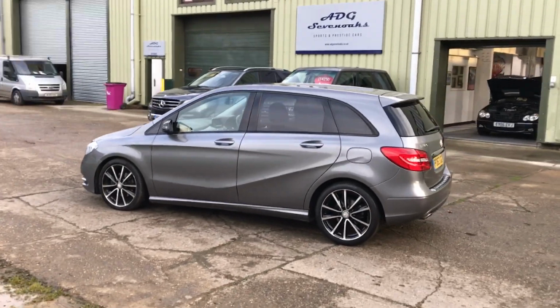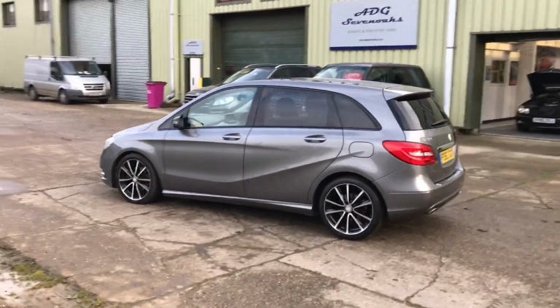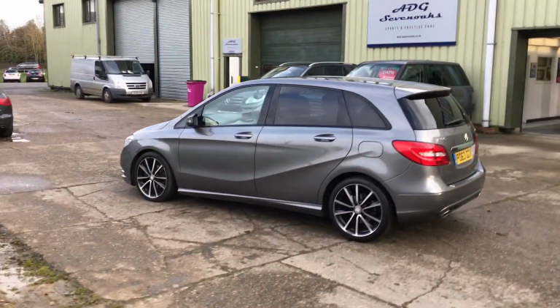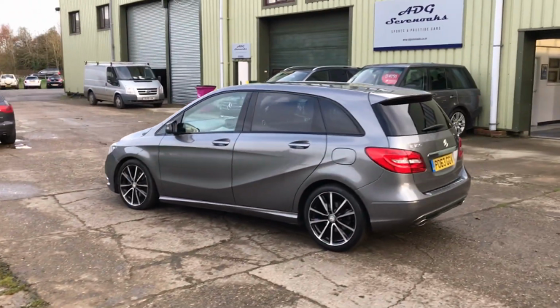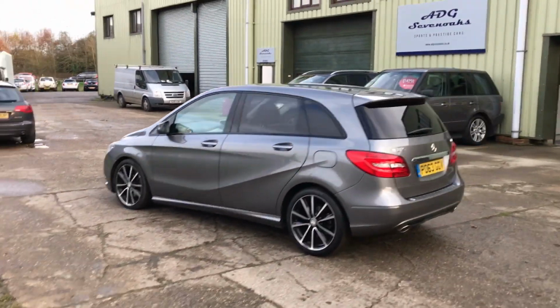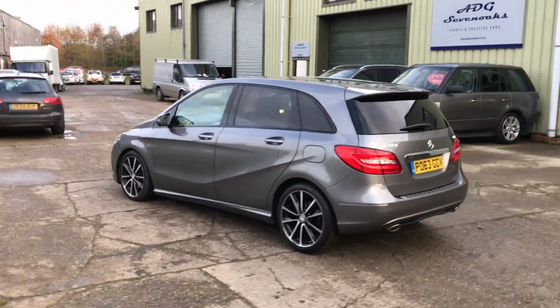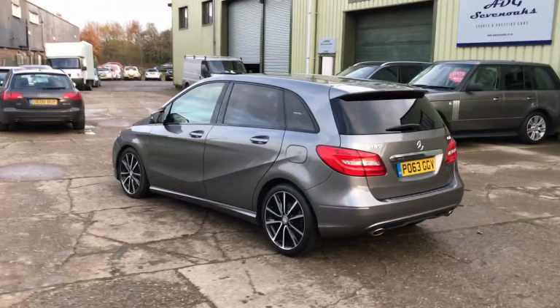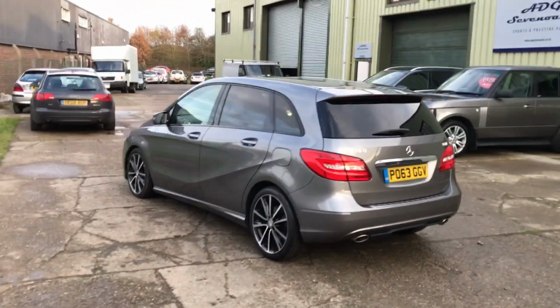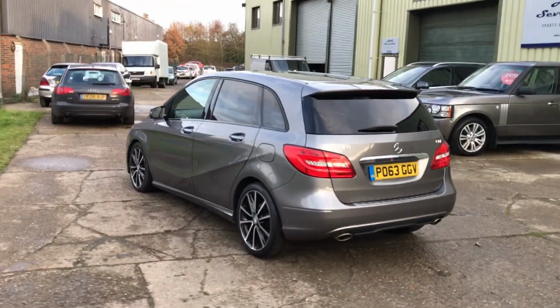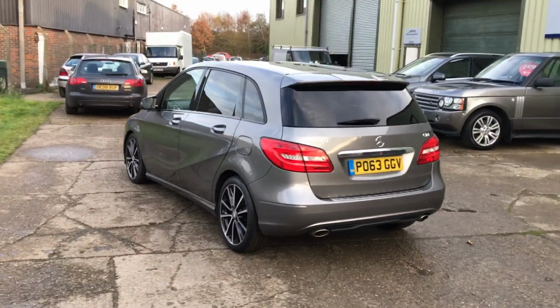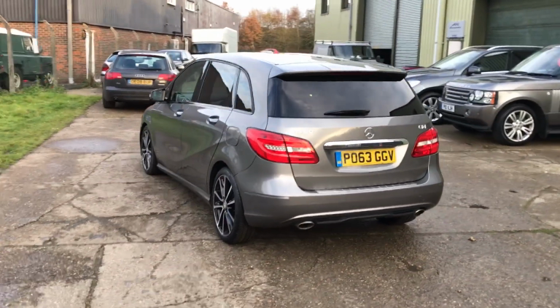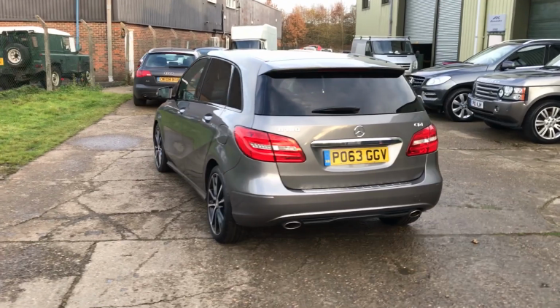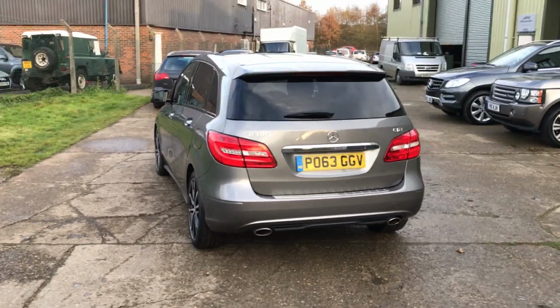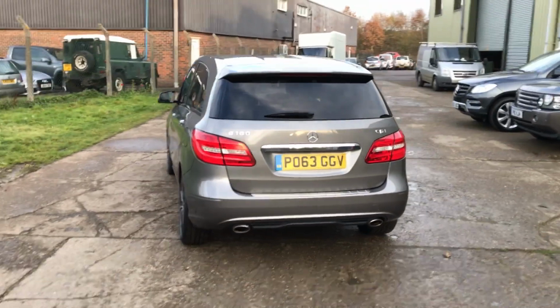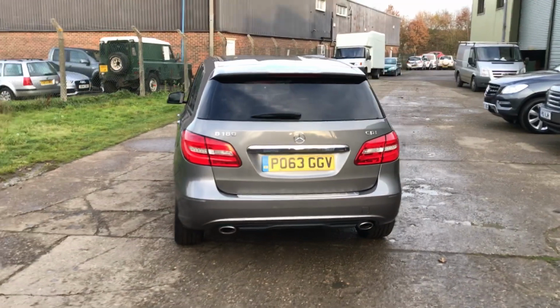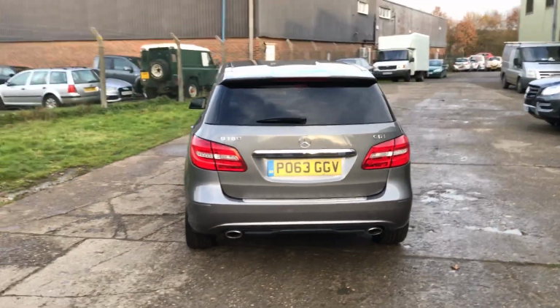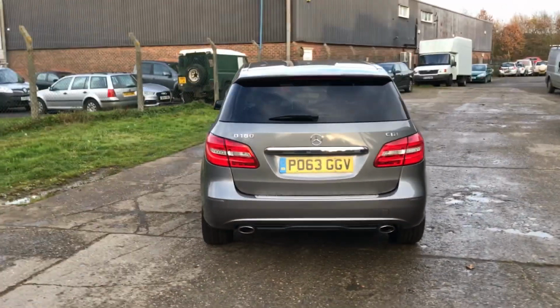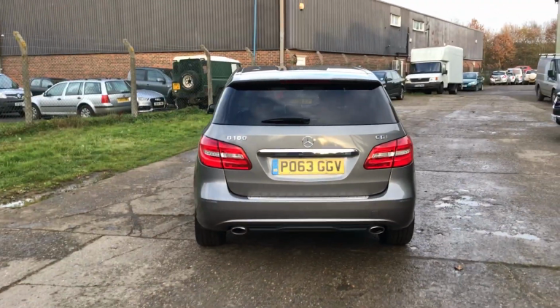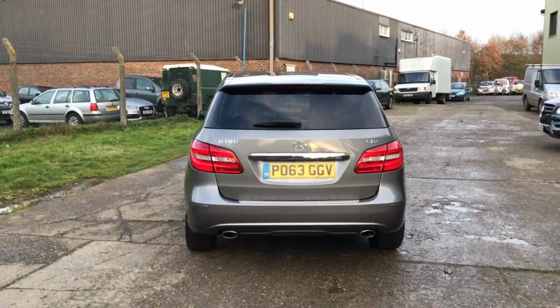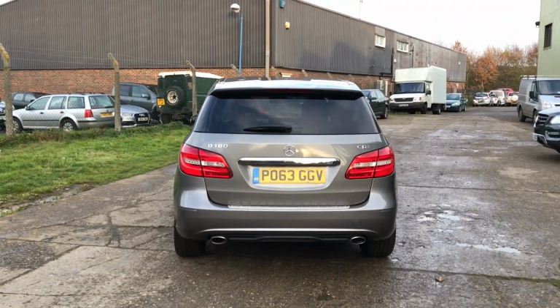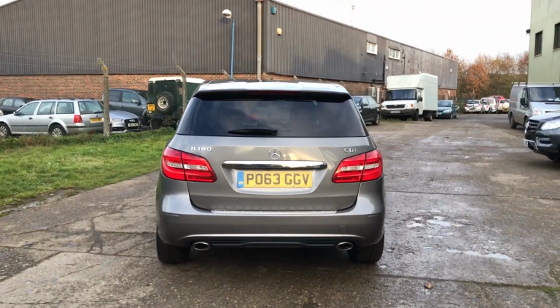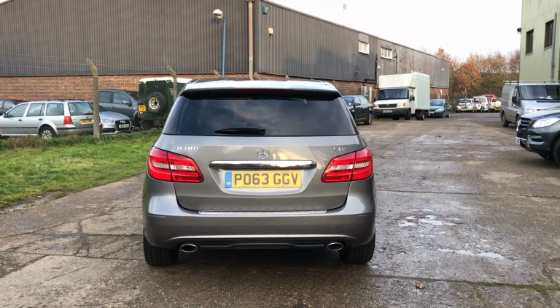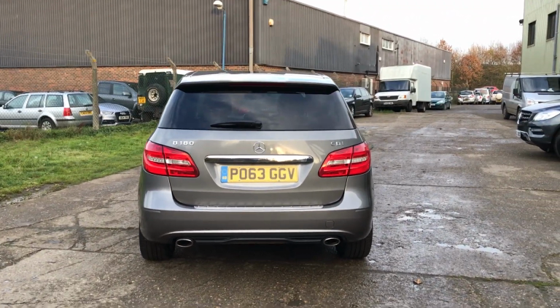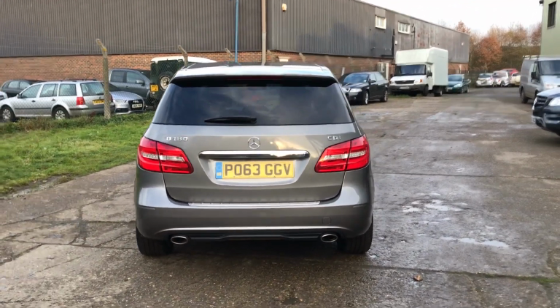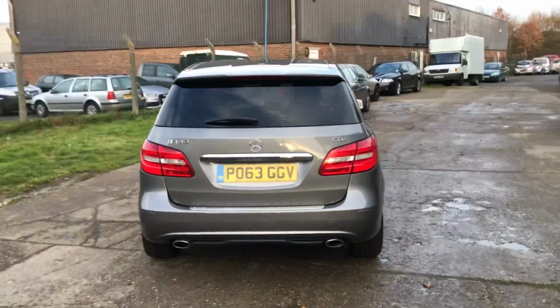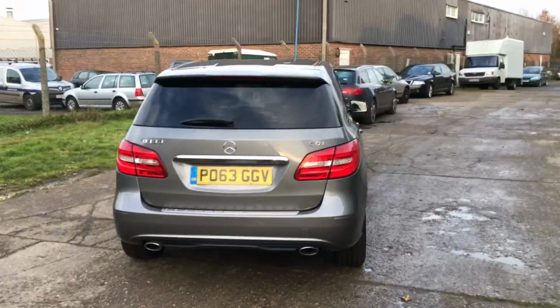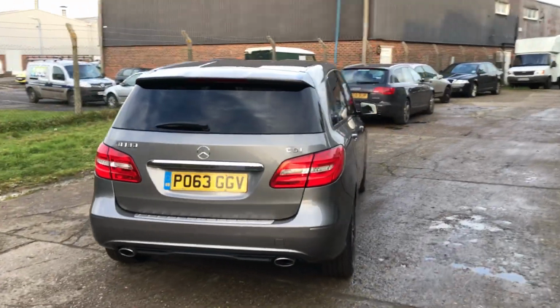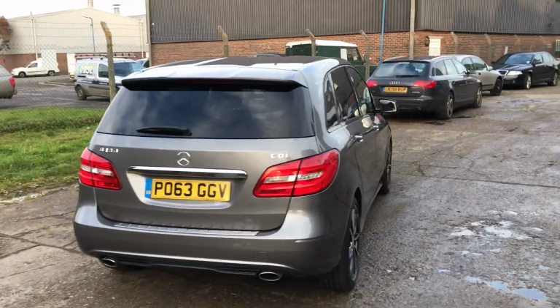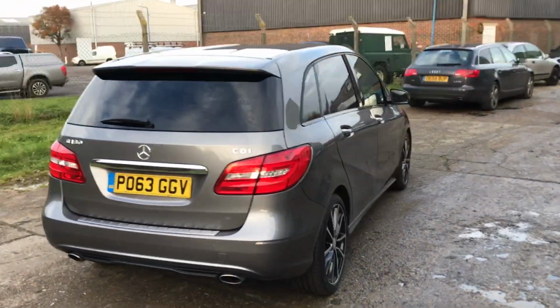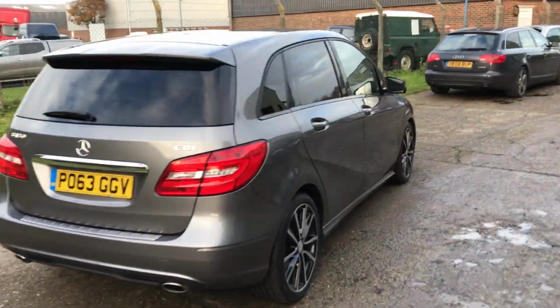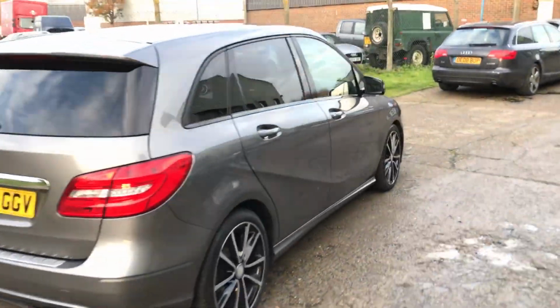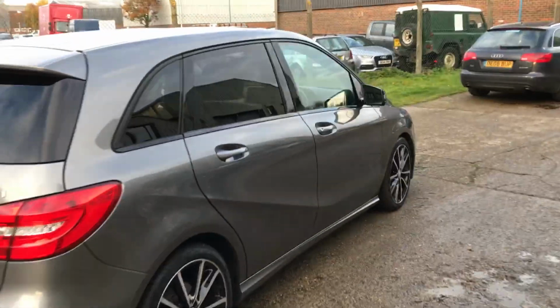There are a couple of bits of cosmetic work required by us prior to sale, including a couple of small alloy wheel refurbs, but otherwise the car is in superb condition.